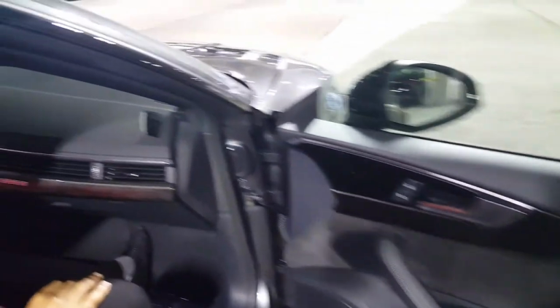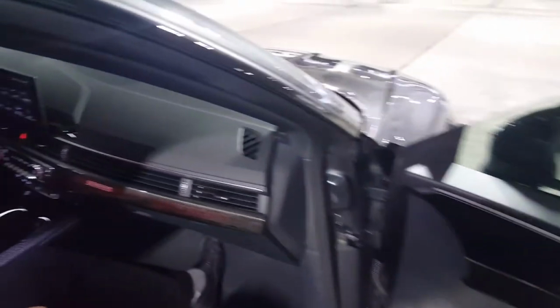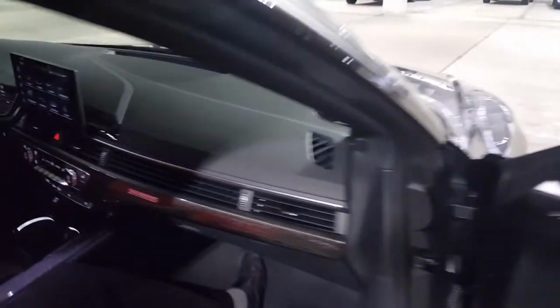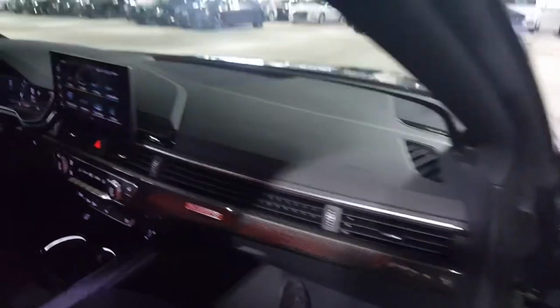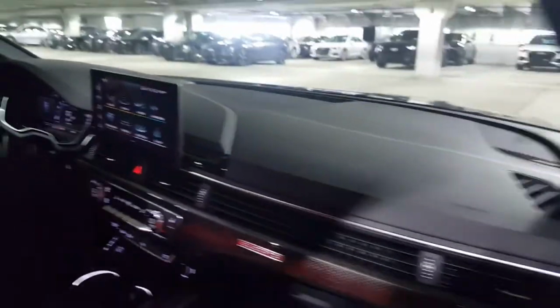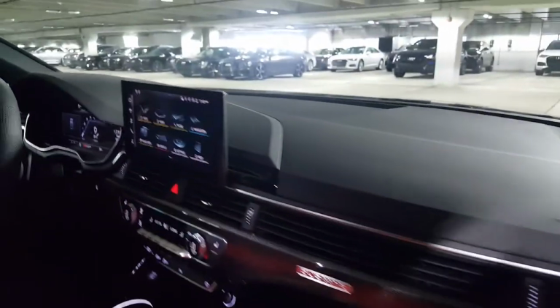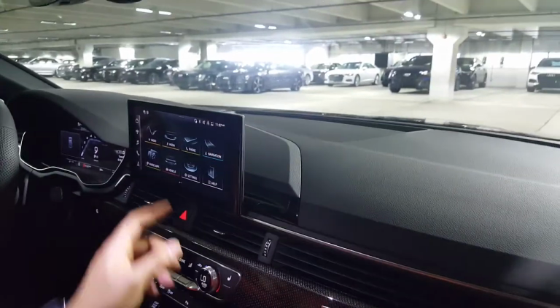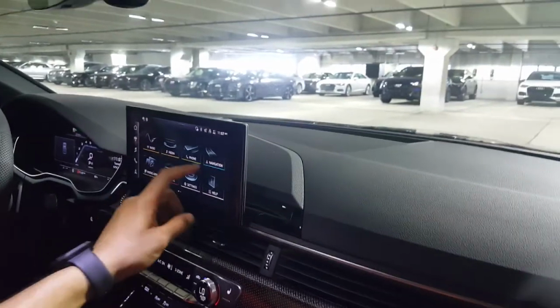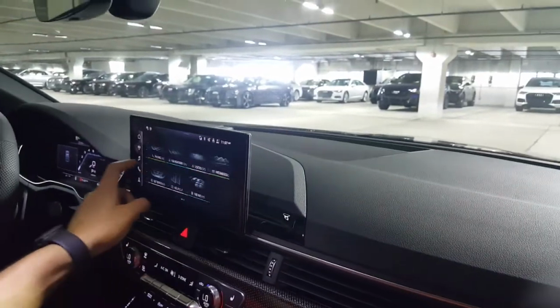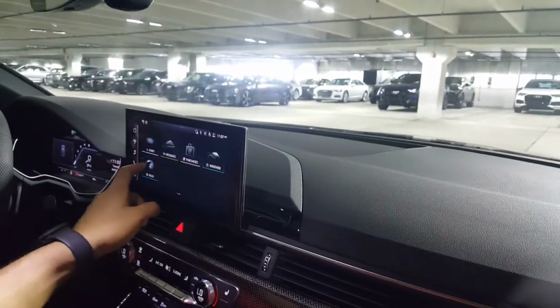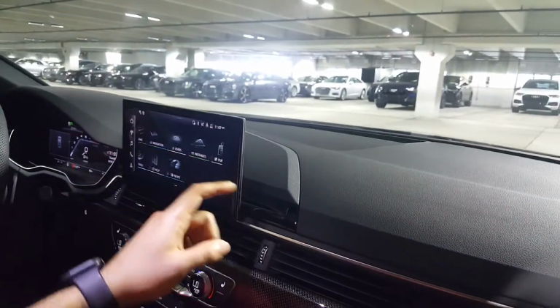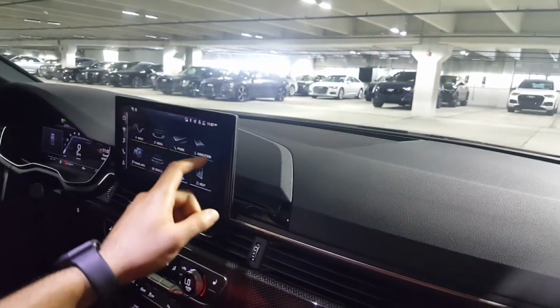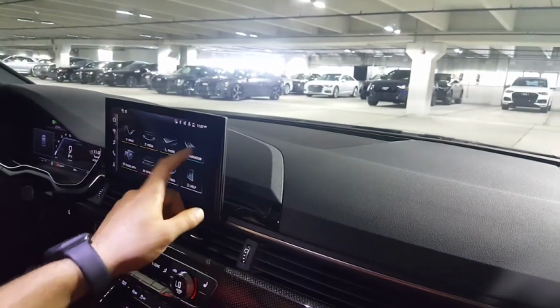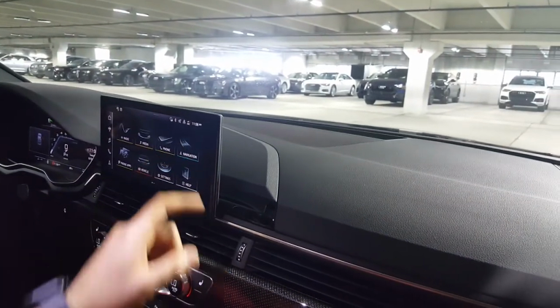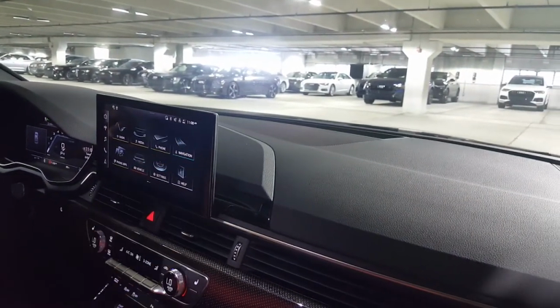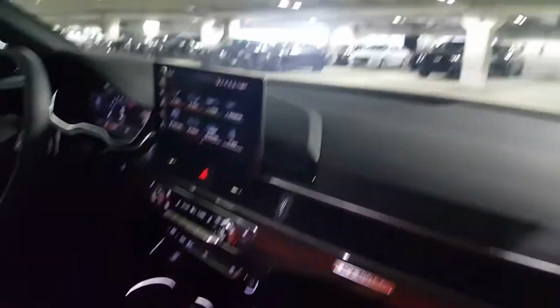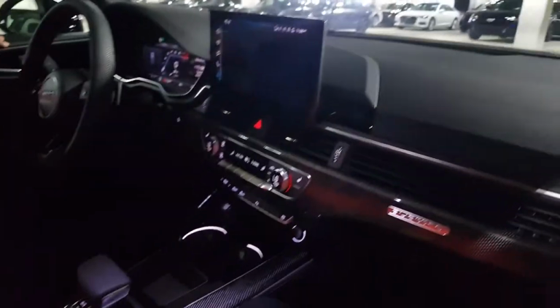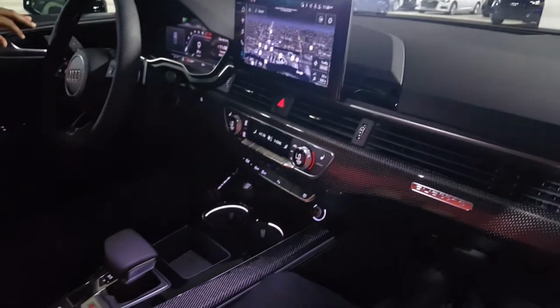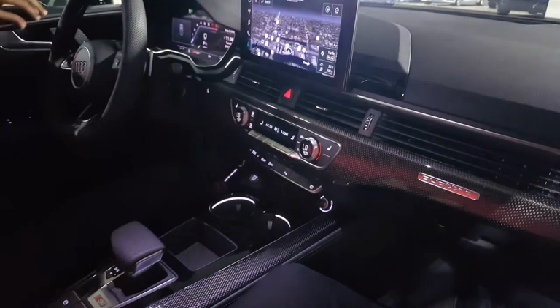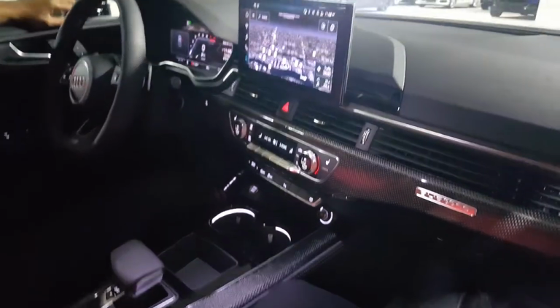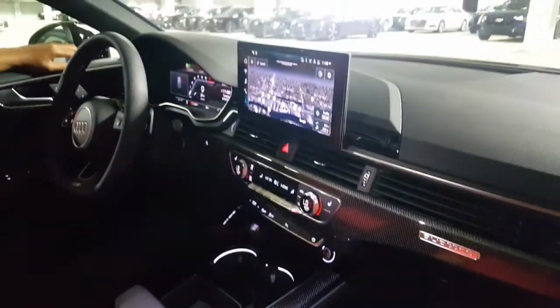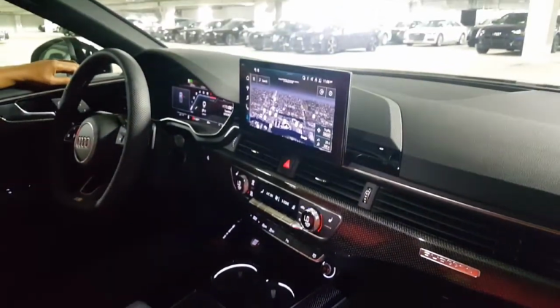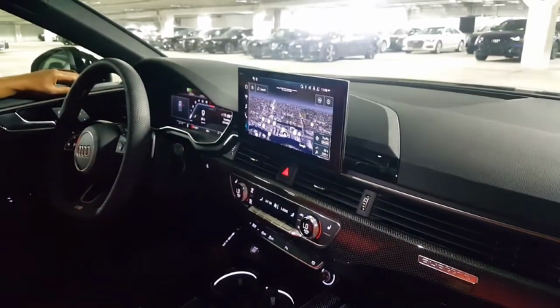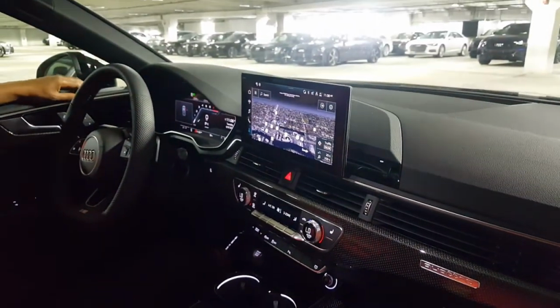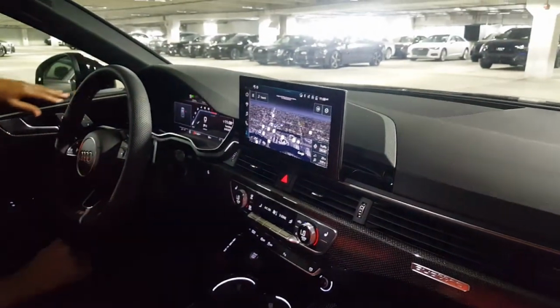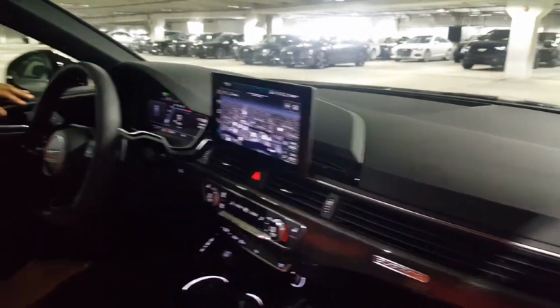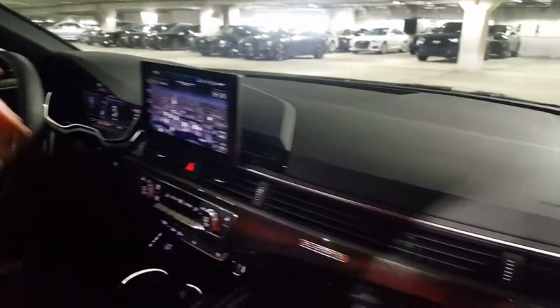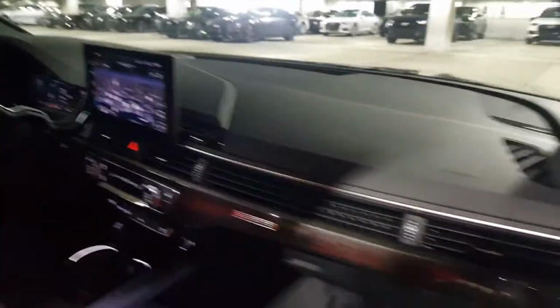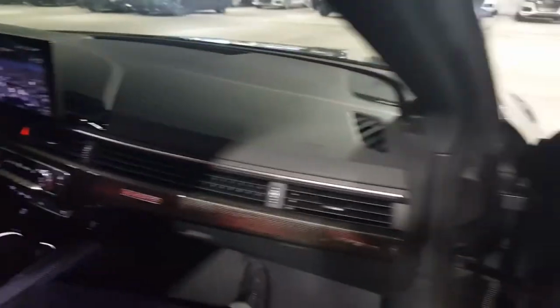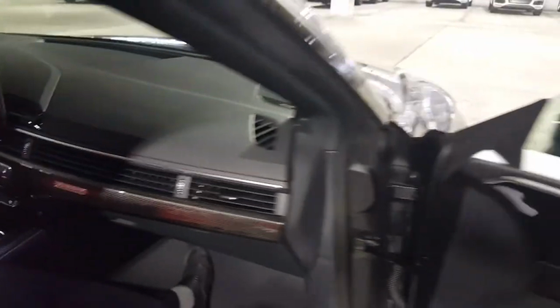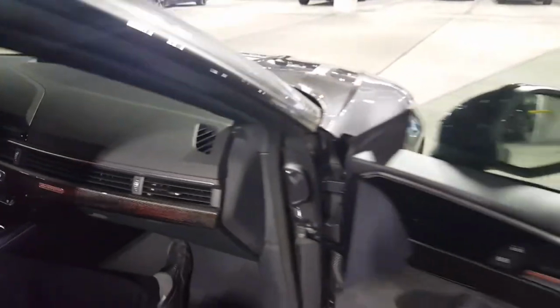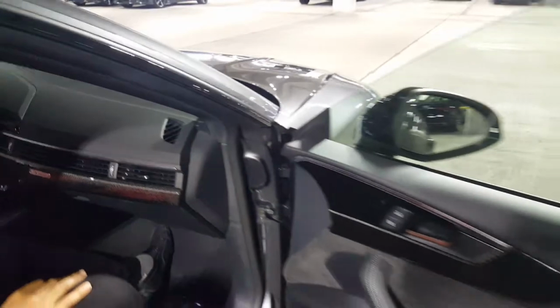The new MMI touch response is located in the middle with all new graphics. No more turn wheel on the center console, so it's very easy to operate. Flat bottom wheel. Superb automobile.